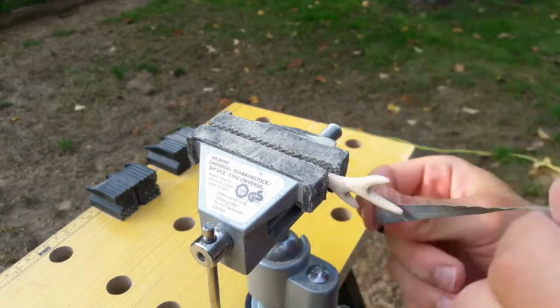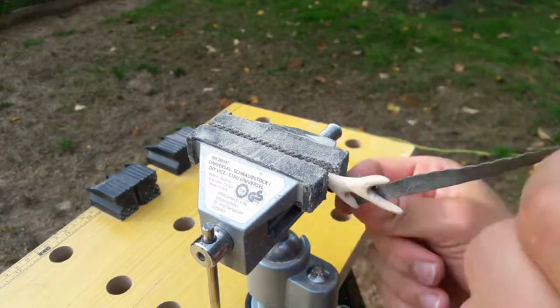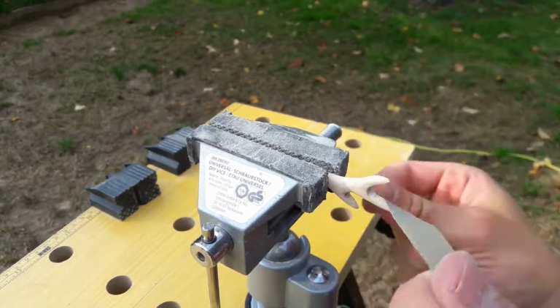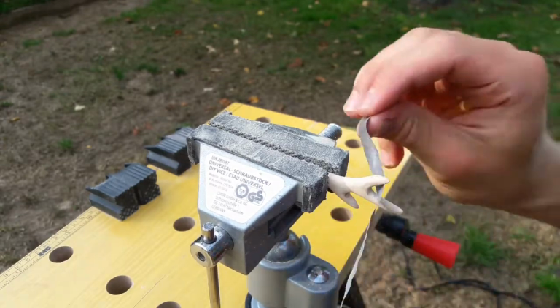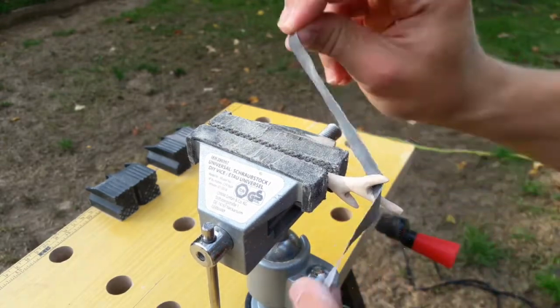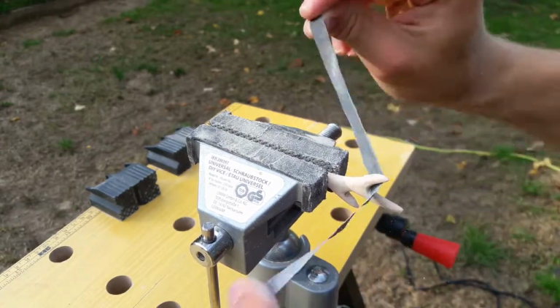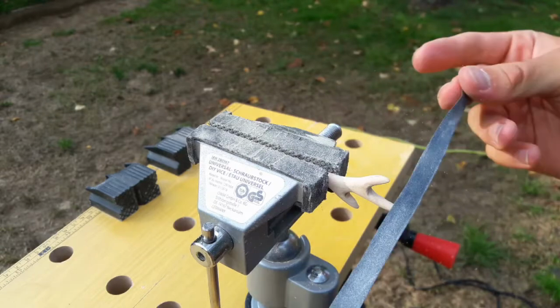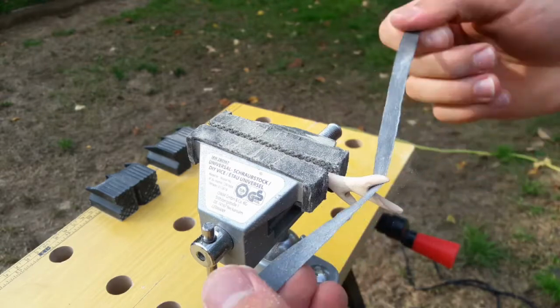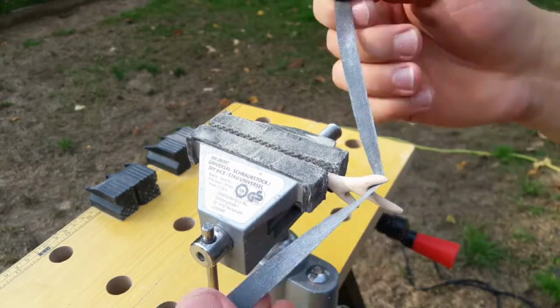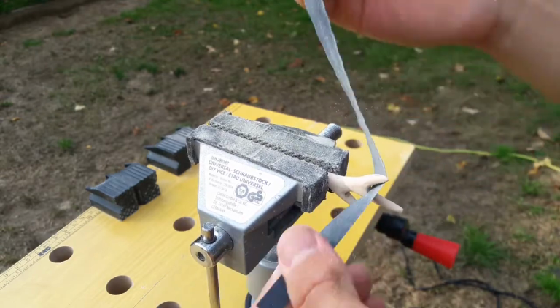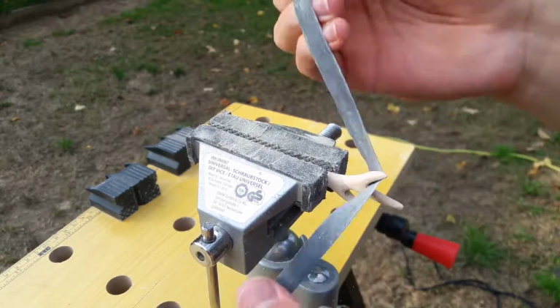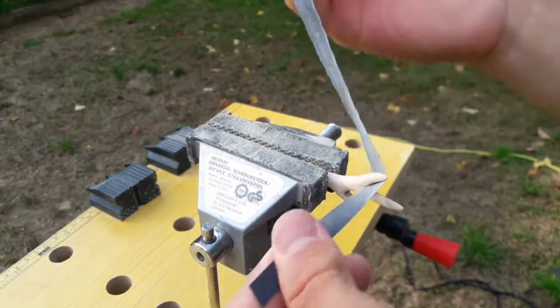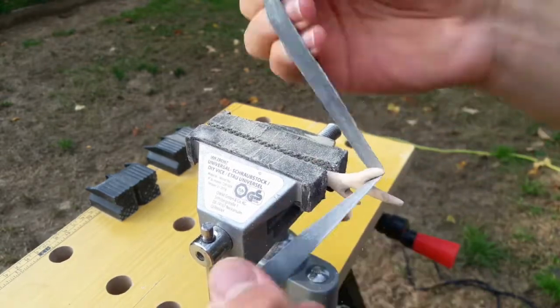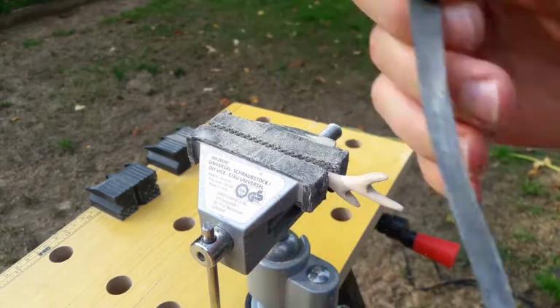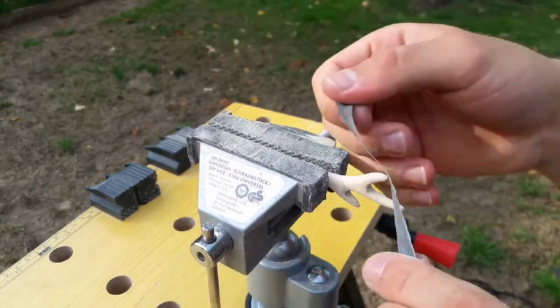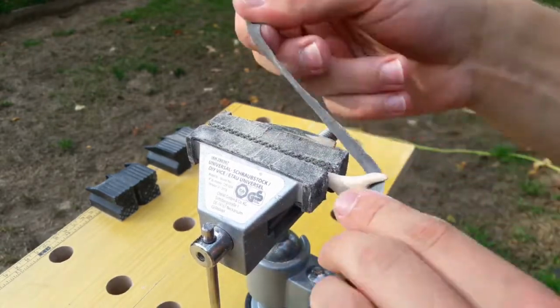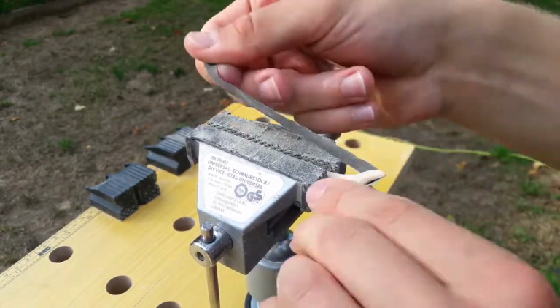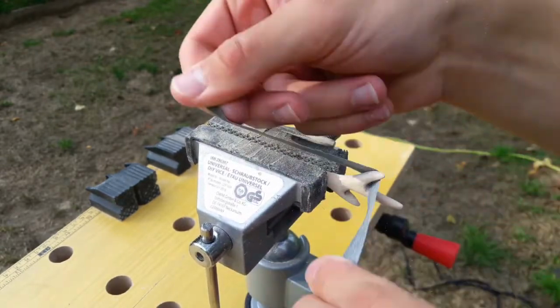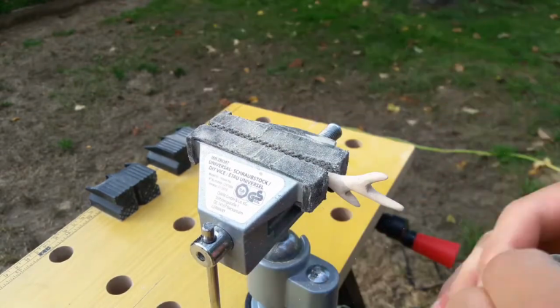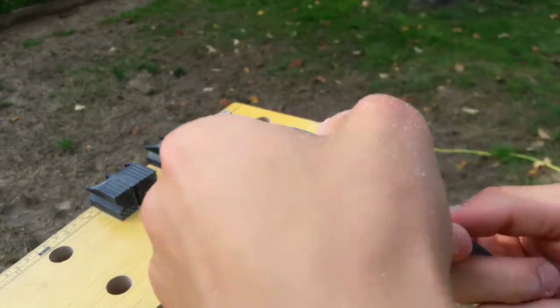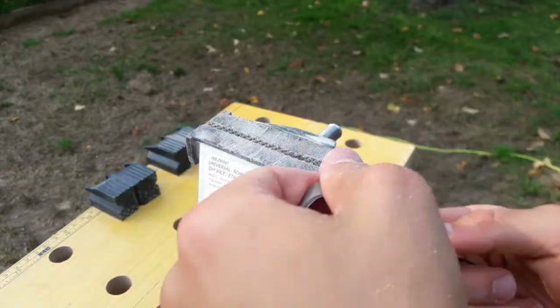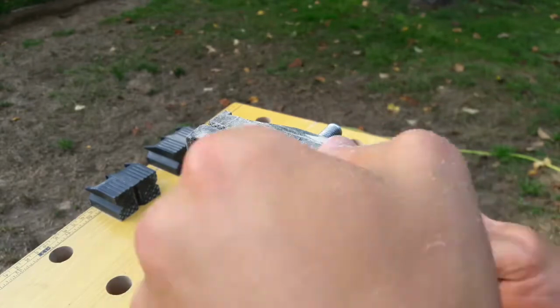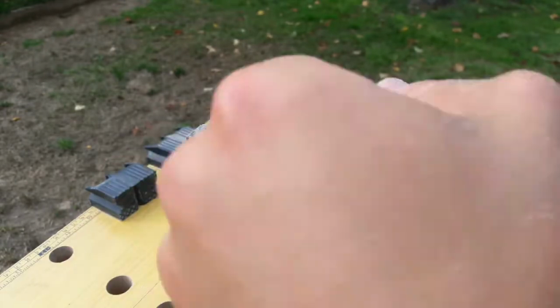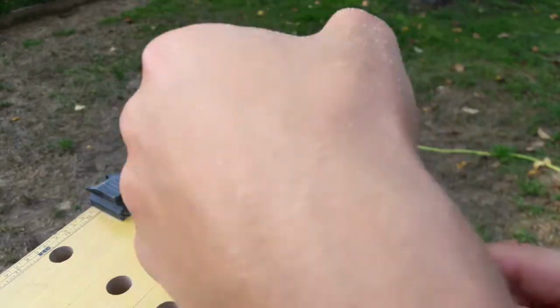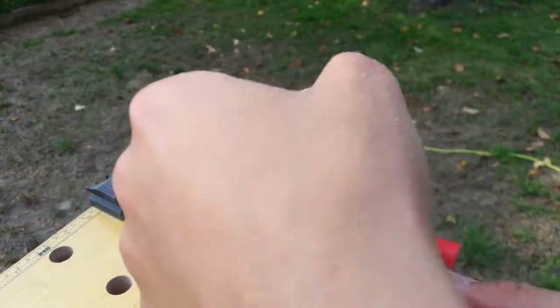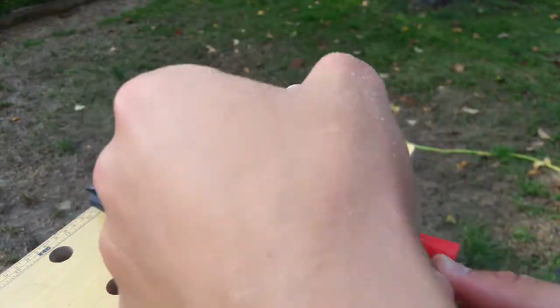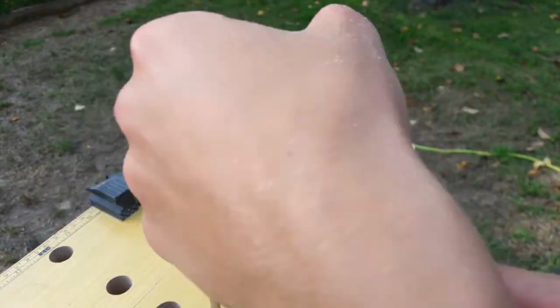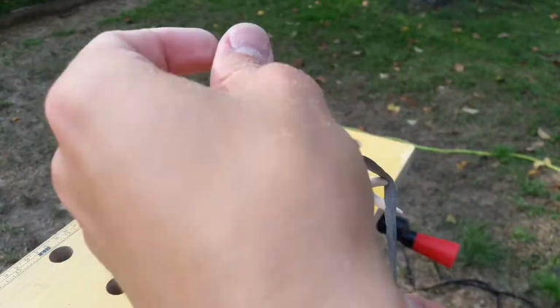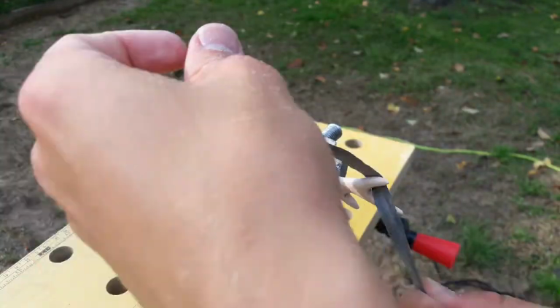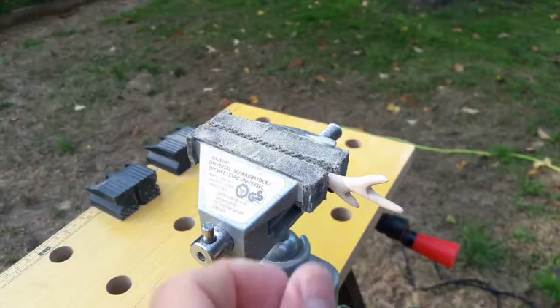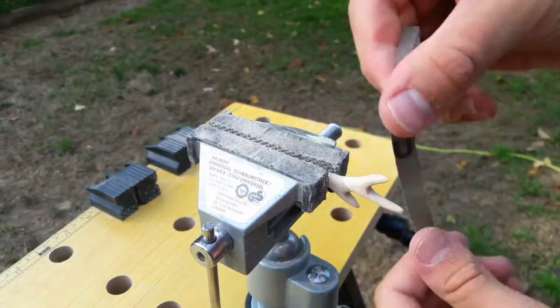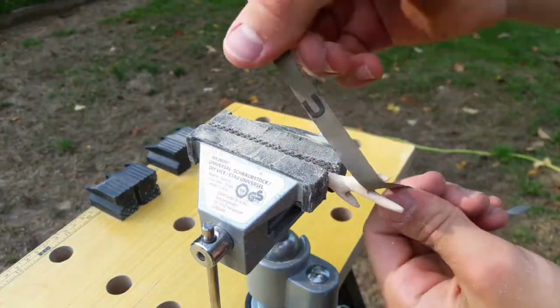The last, but not least, step is painting — painting your creation with some wood stain and drilling a hole for a strap or any cord. The processes are so easy that I found them unnecessary to show.